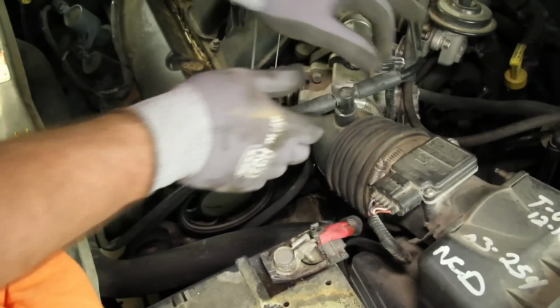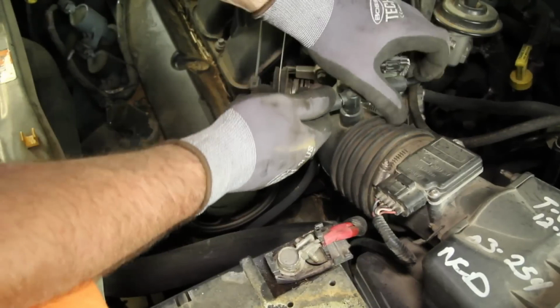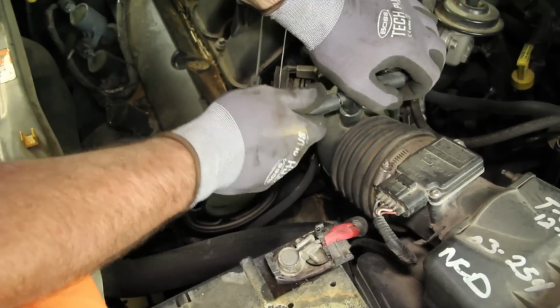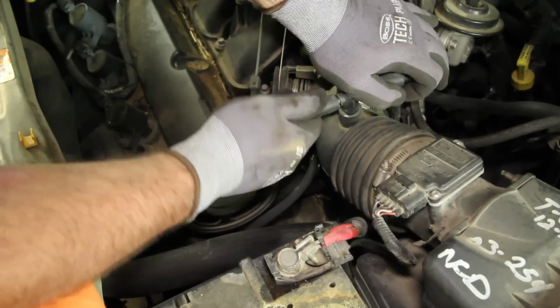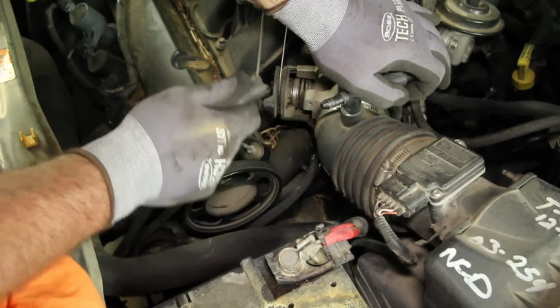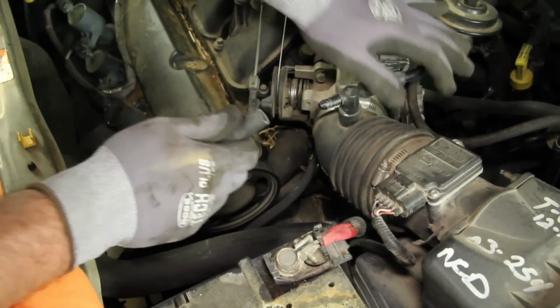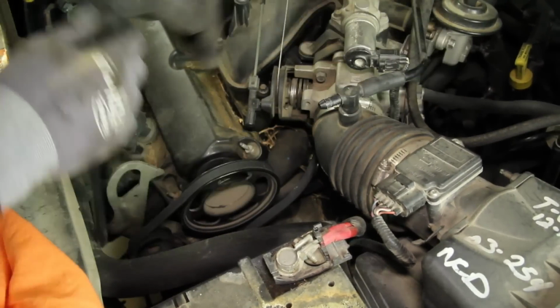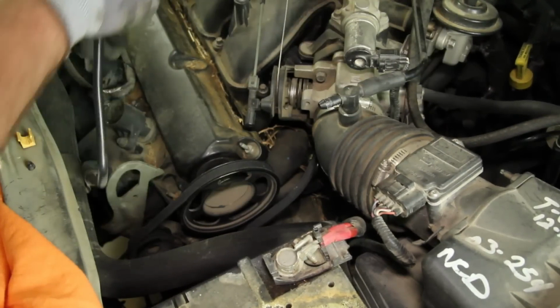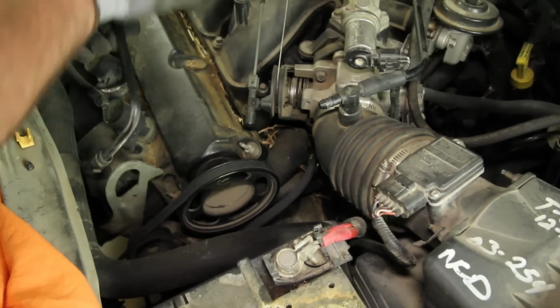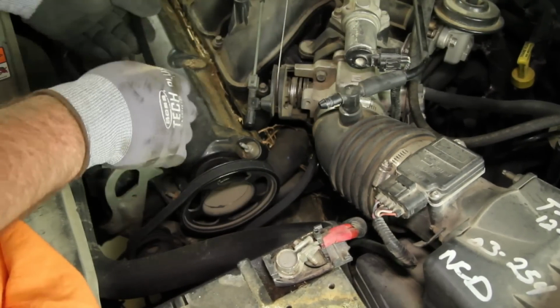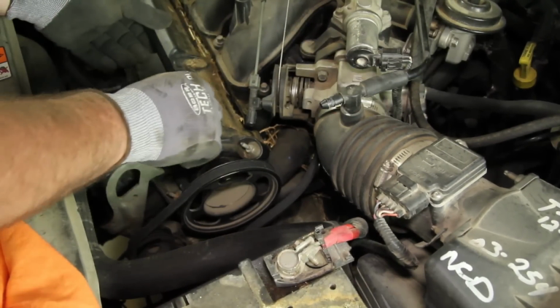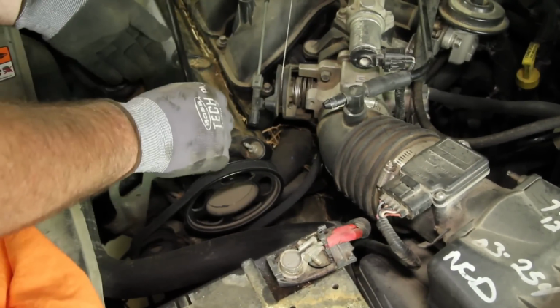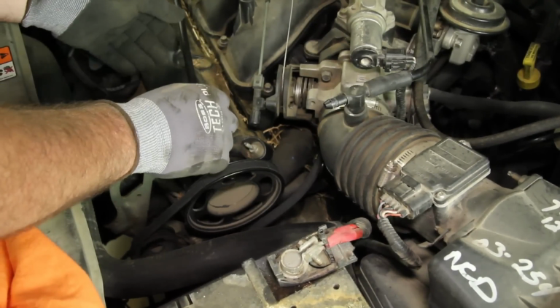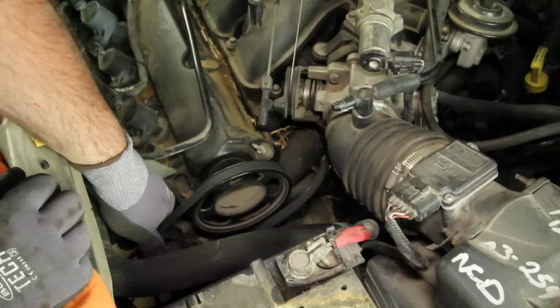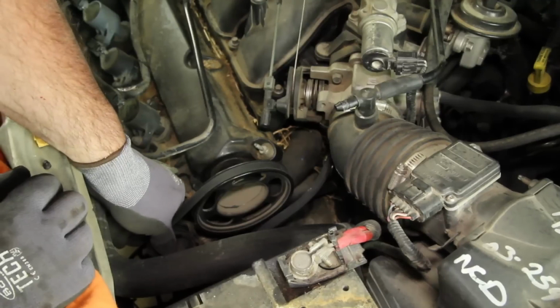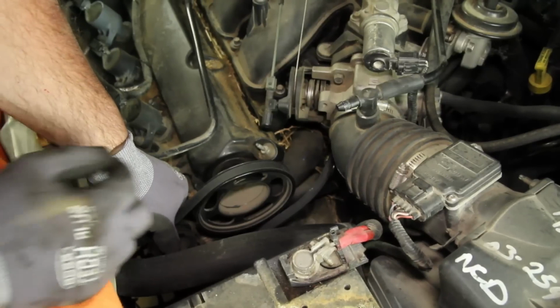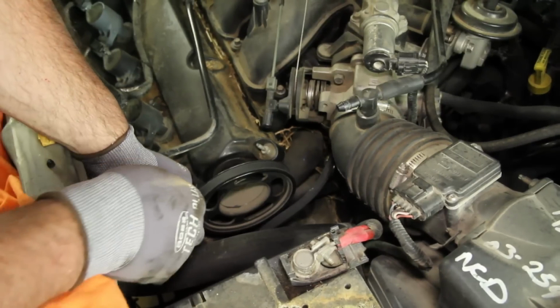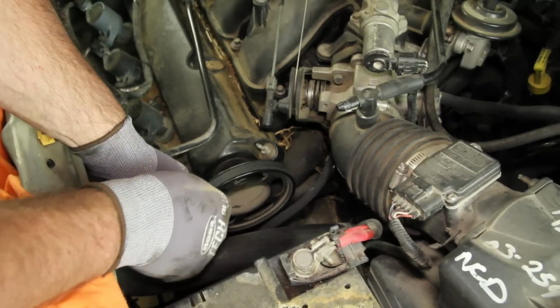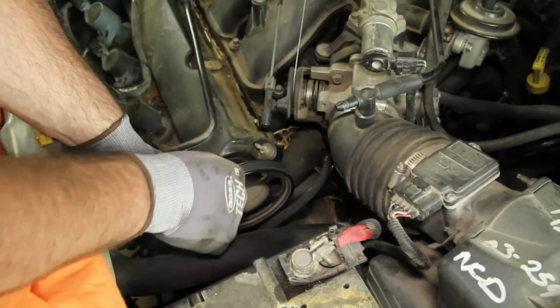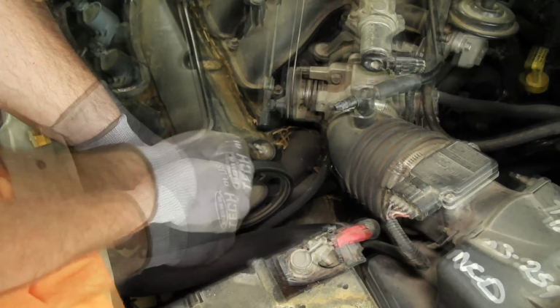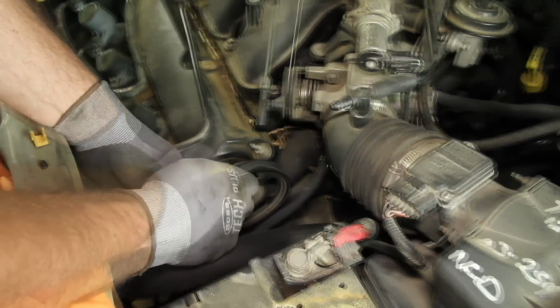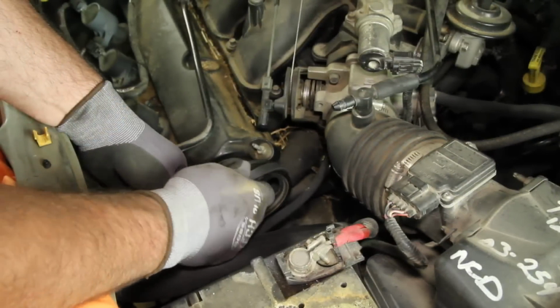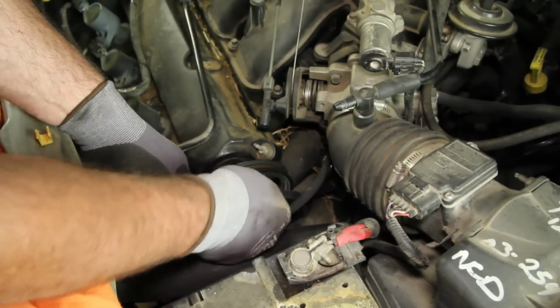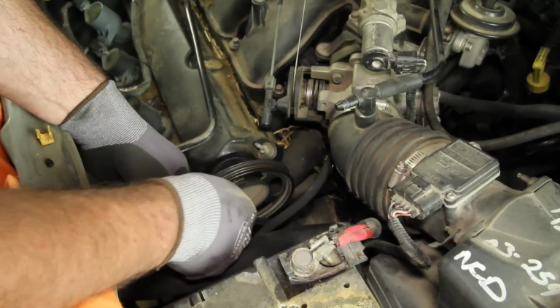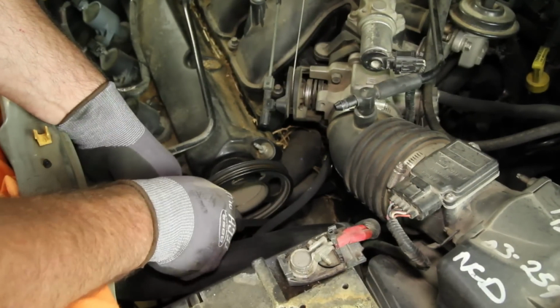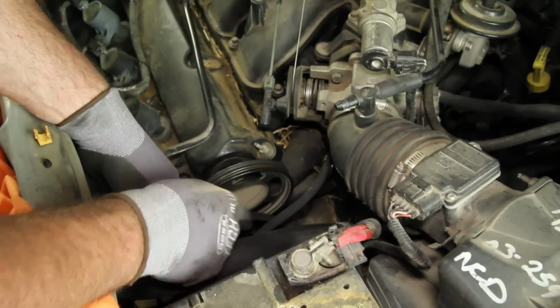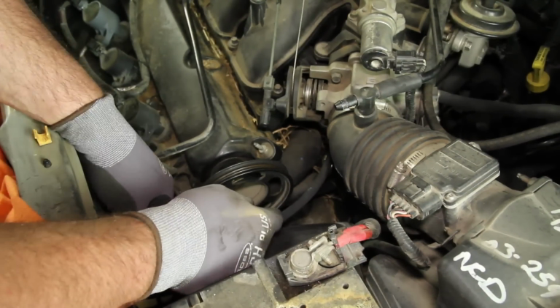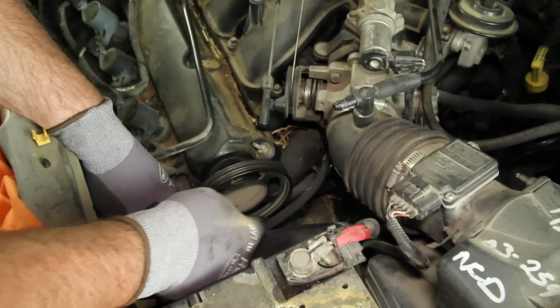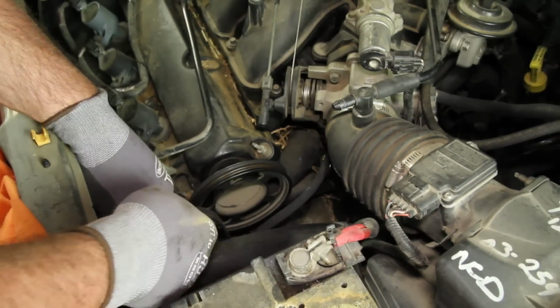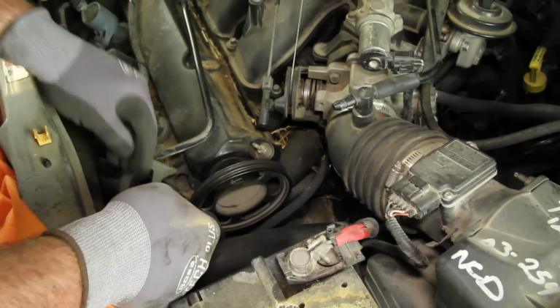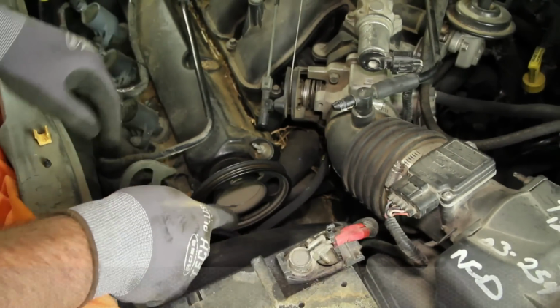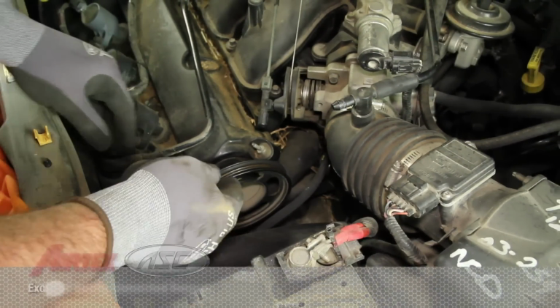Disconnect the emissions tube and remove the water pump drive belt. Before starting your repair, you always want to be sure you're working with a cool engine.